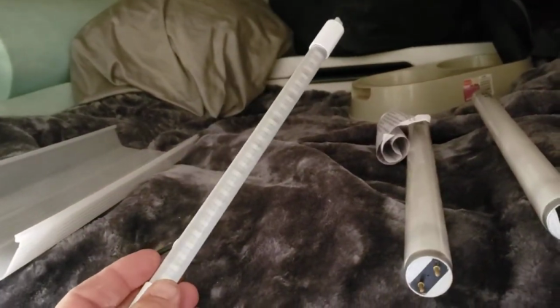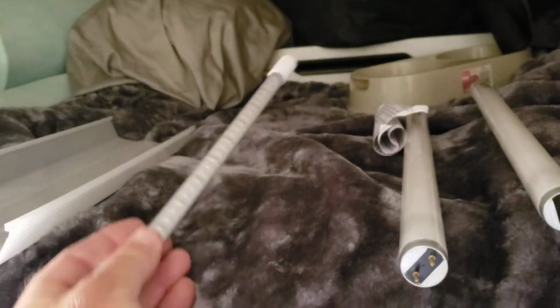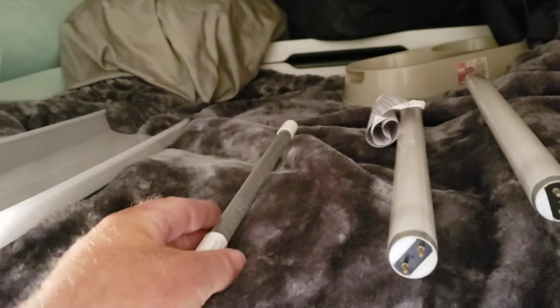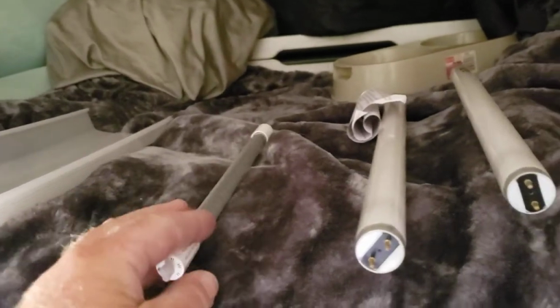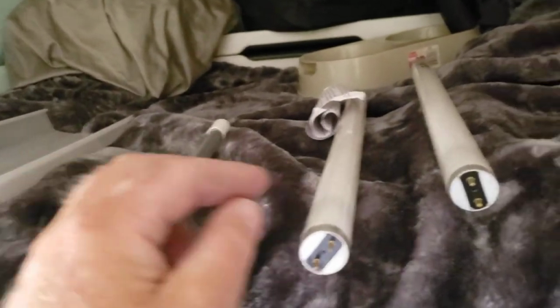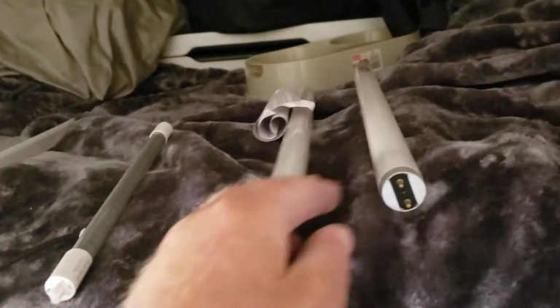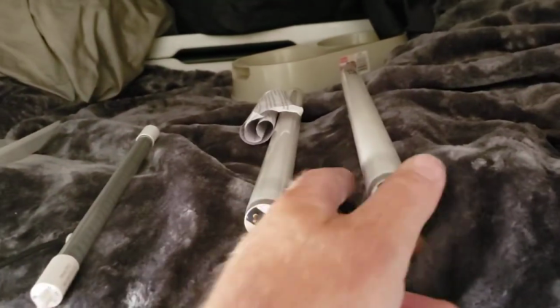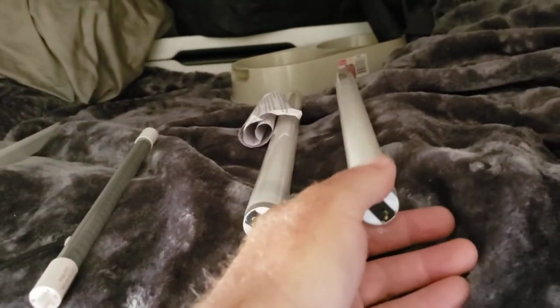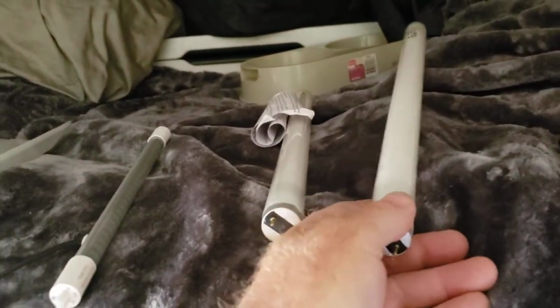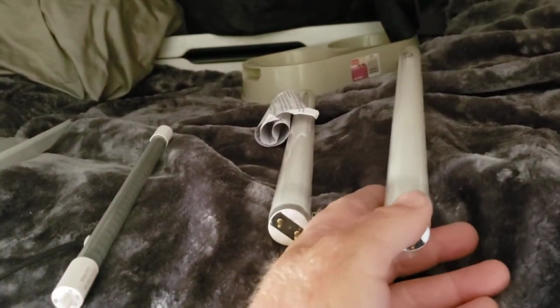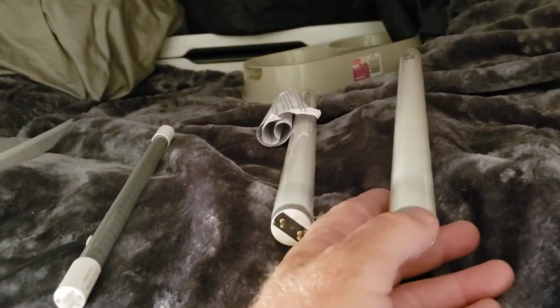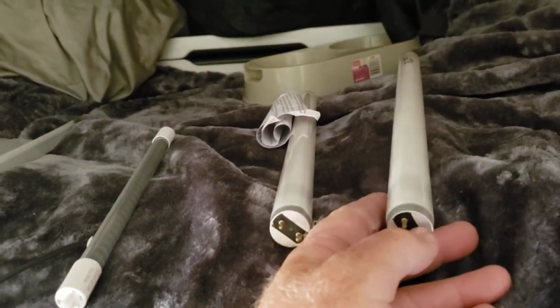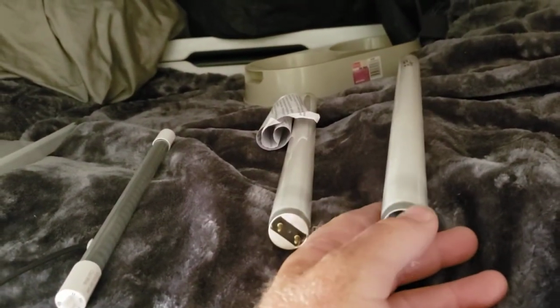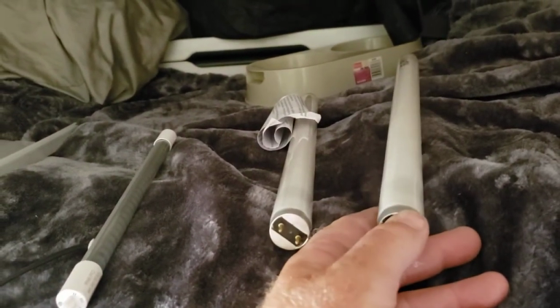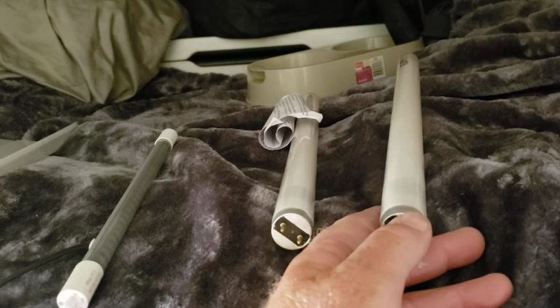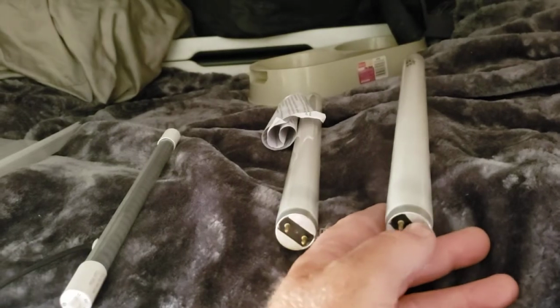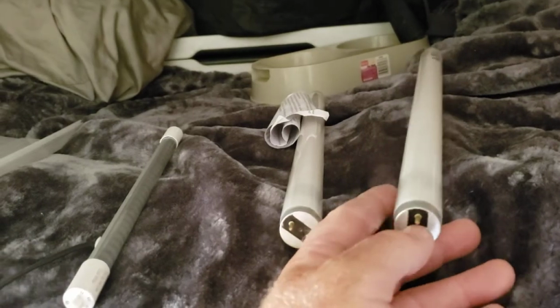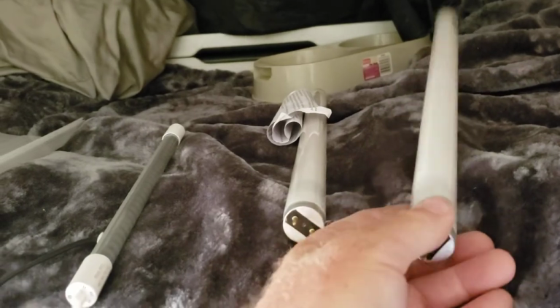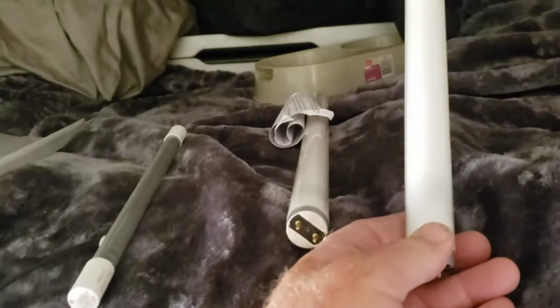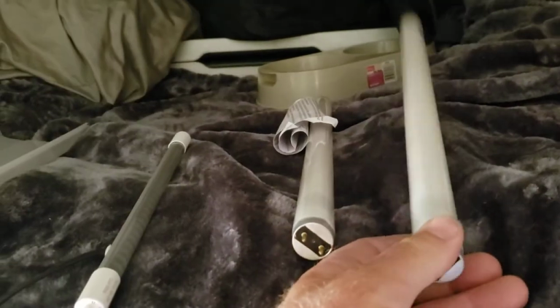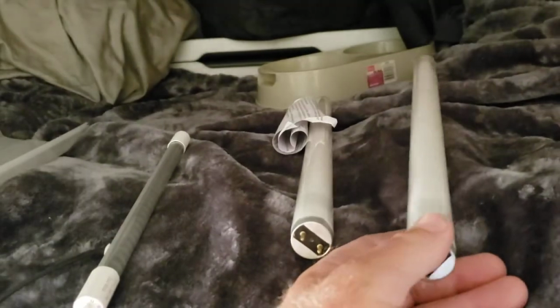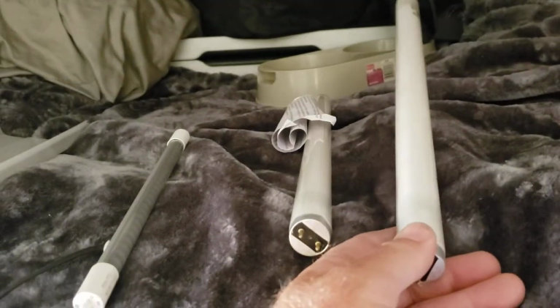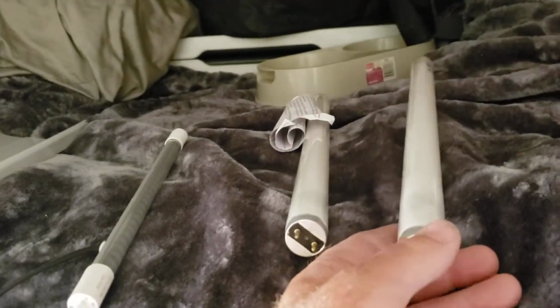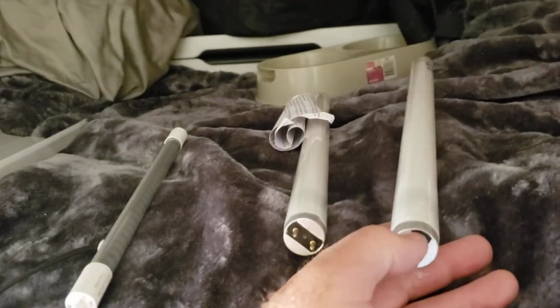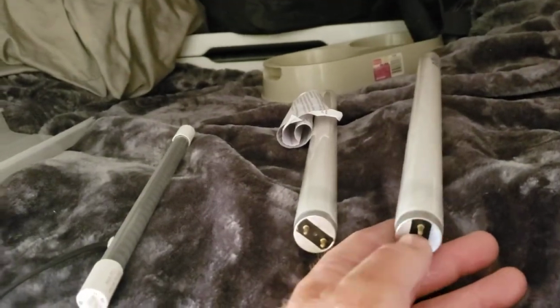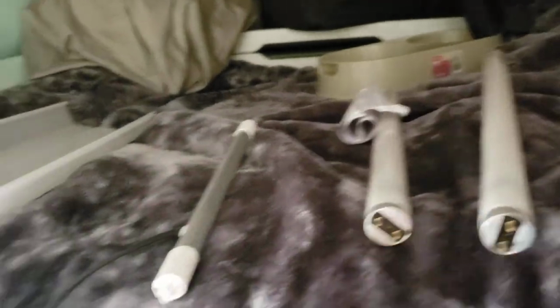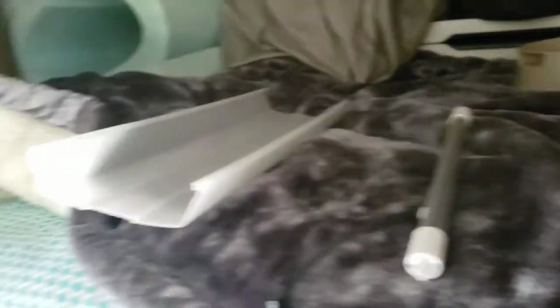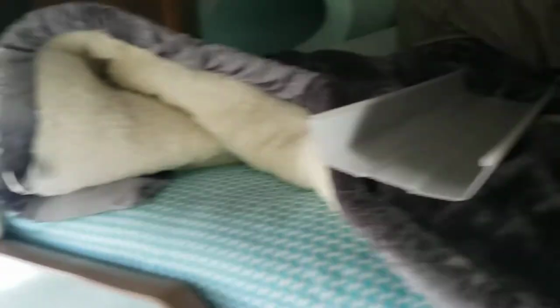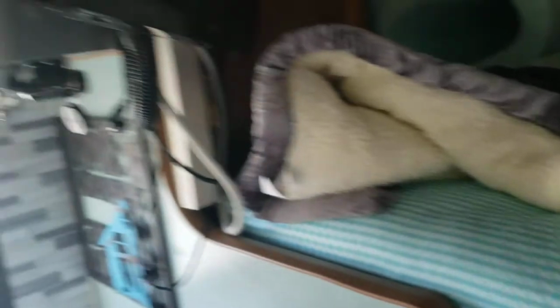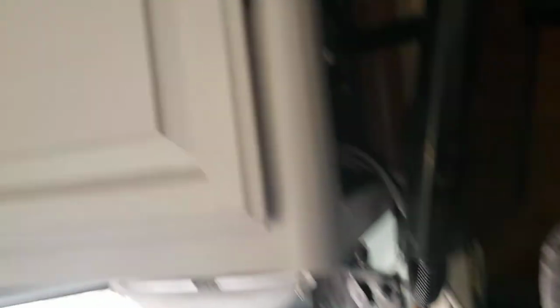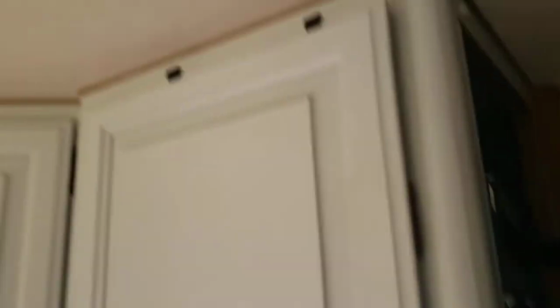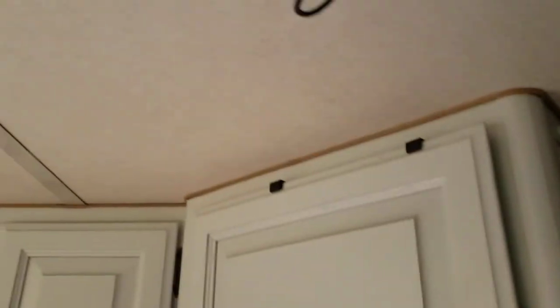Now because my fluorescent light went out — I ordered the wrong size — the 18-inch ones were $60, I believe, for four or two, I'm not even sure. But they weren't going to come until after Memorial weekend and I need a light above my sink.